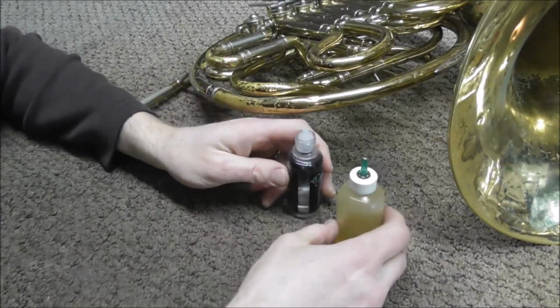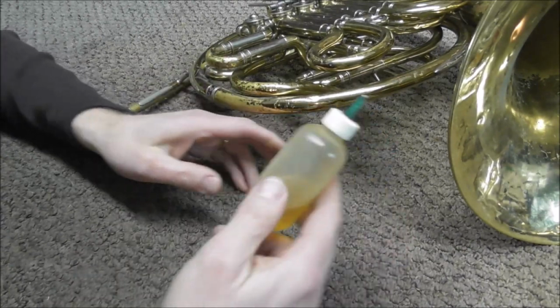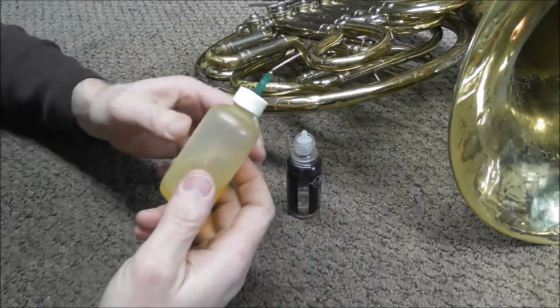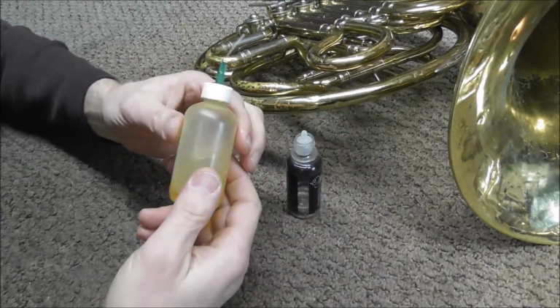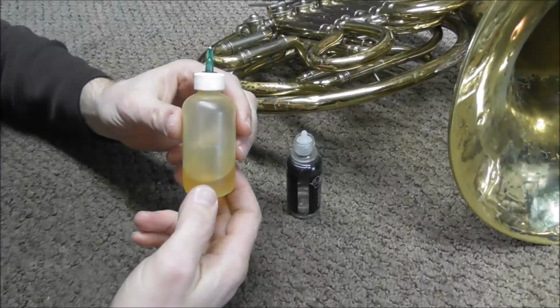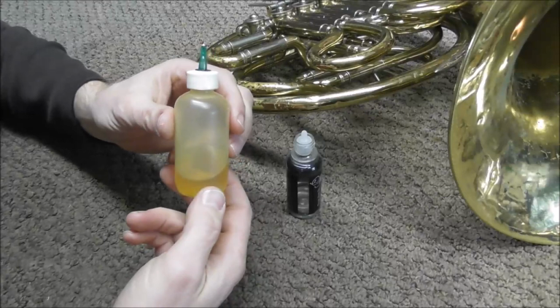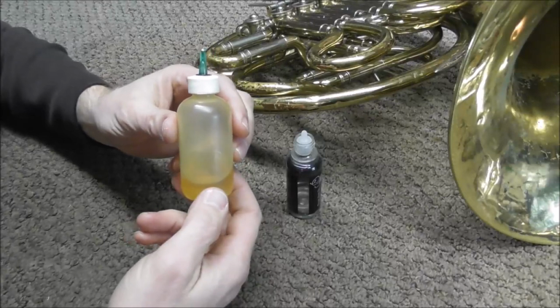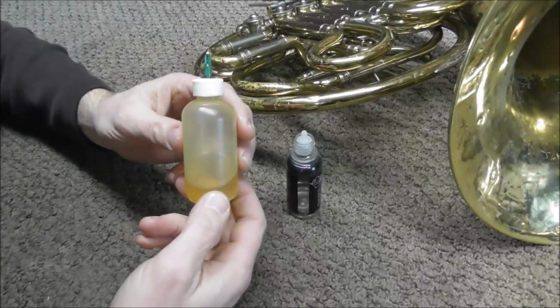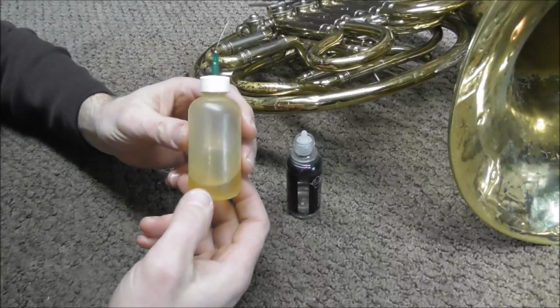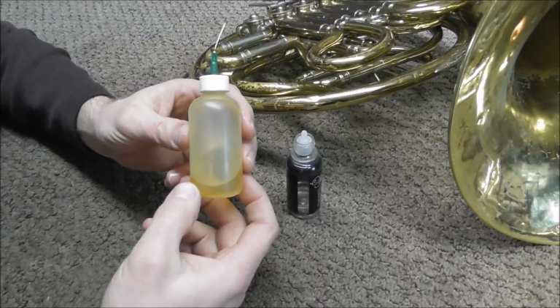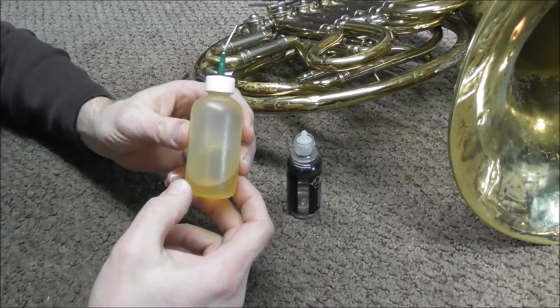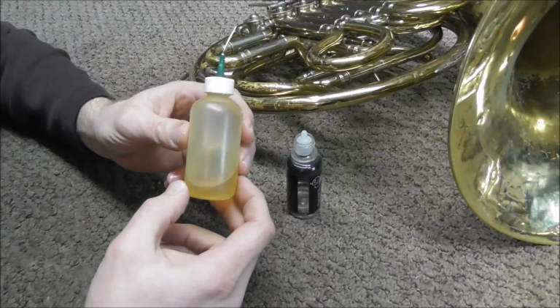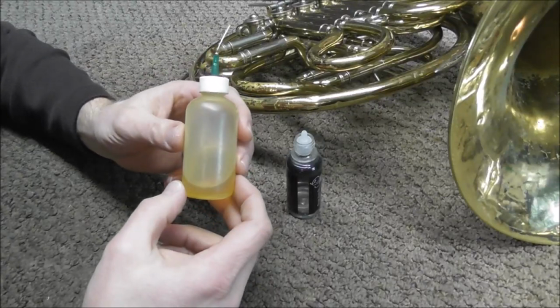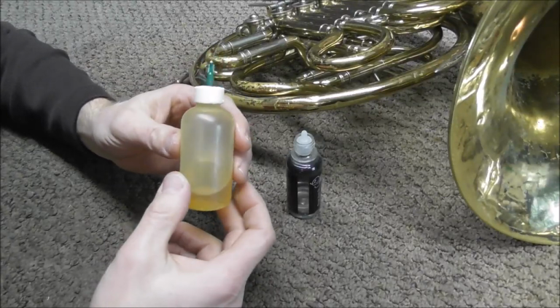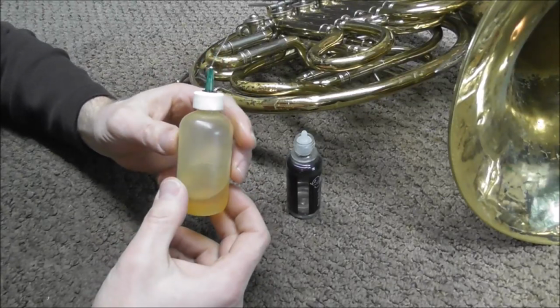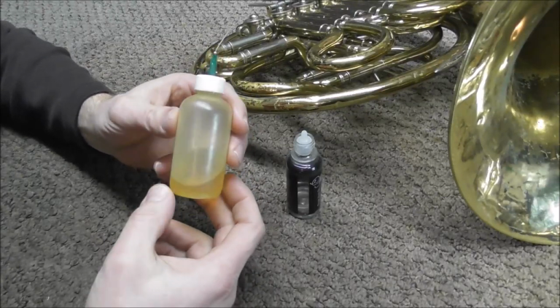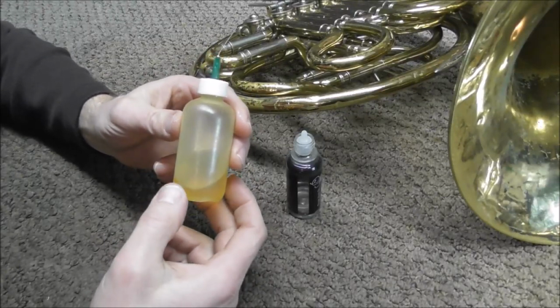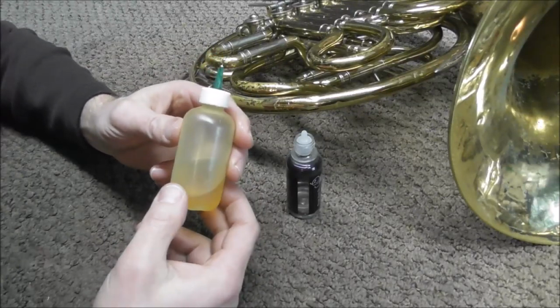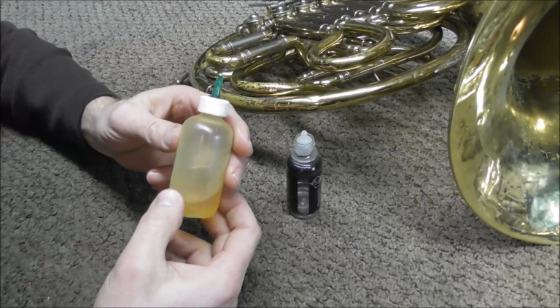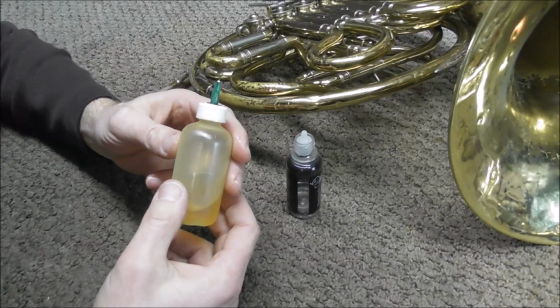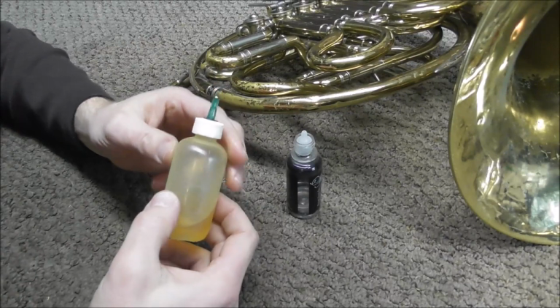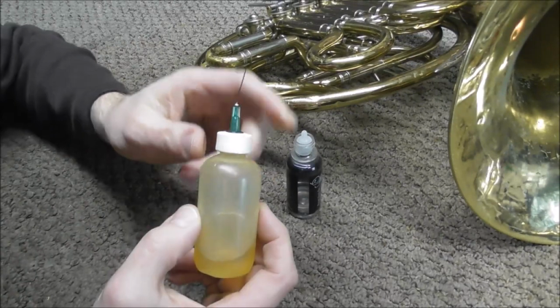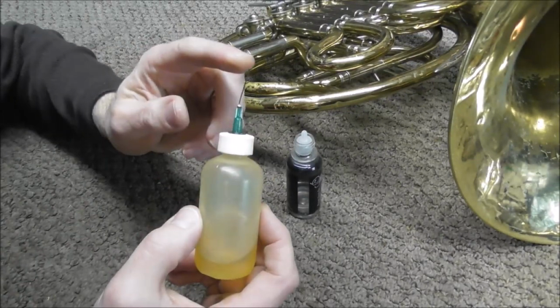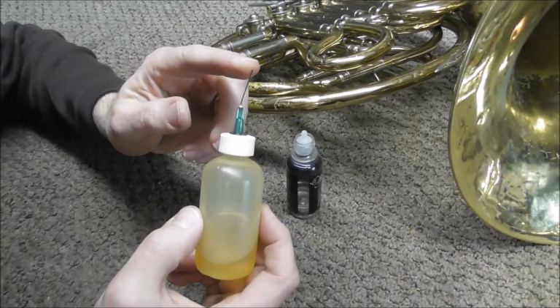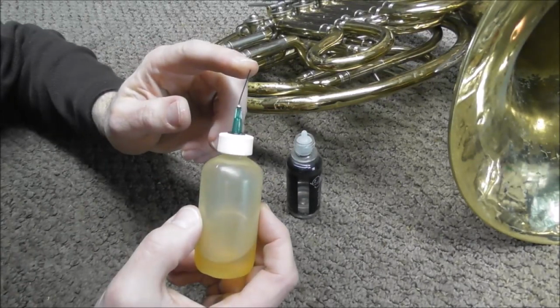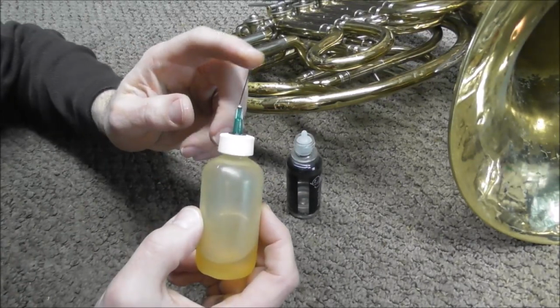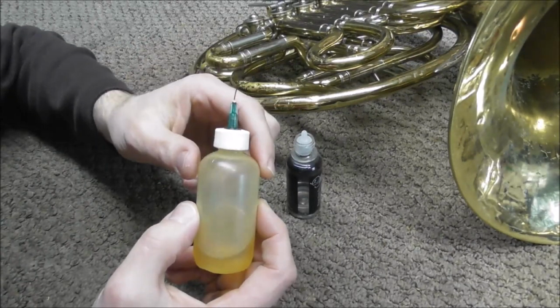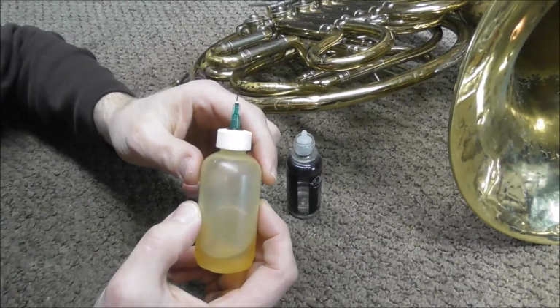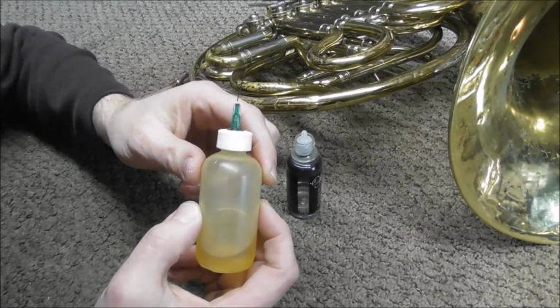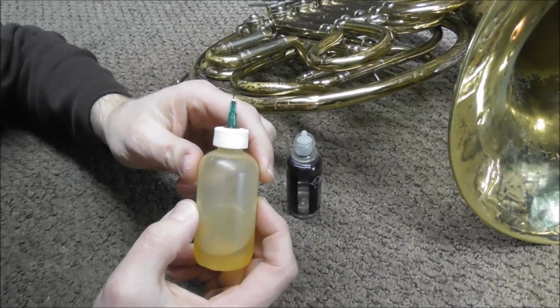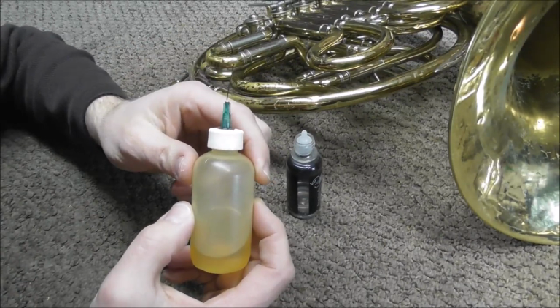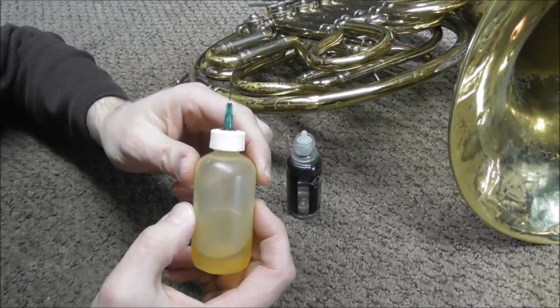The other oil I use is key oil, but you can use any type of thick rotor oil, and this is for the spindles of the rotor. This type of oil will have a needle on it so that you can get into the small areas of the rotors.